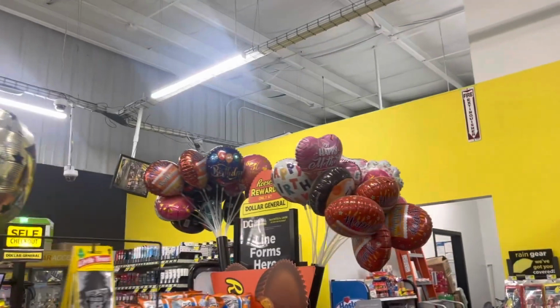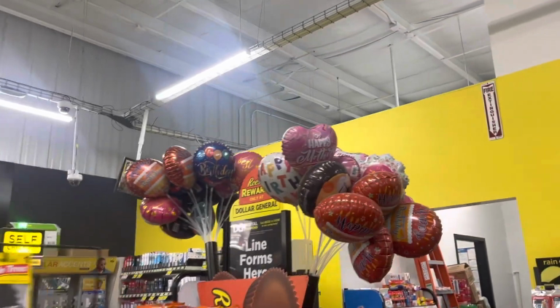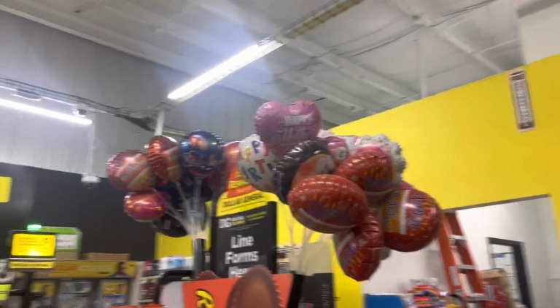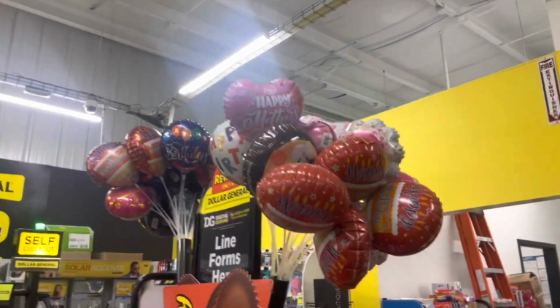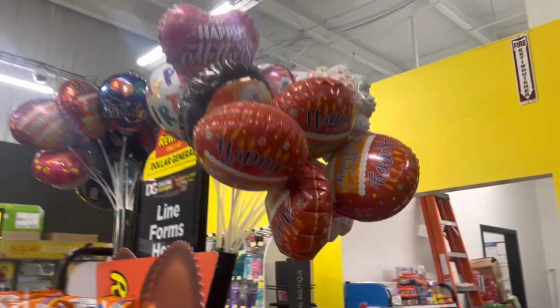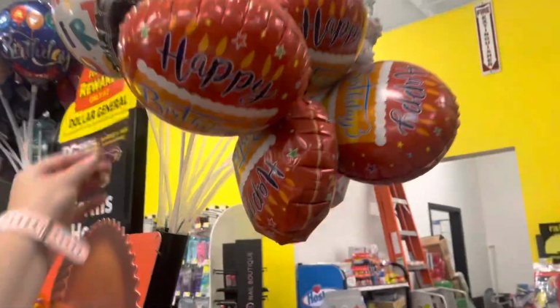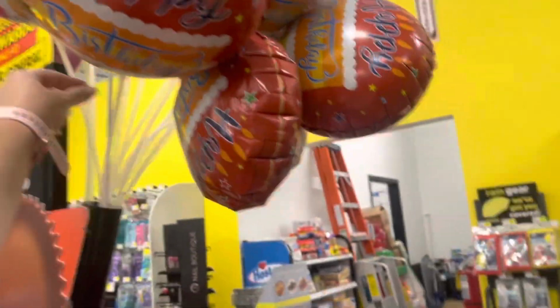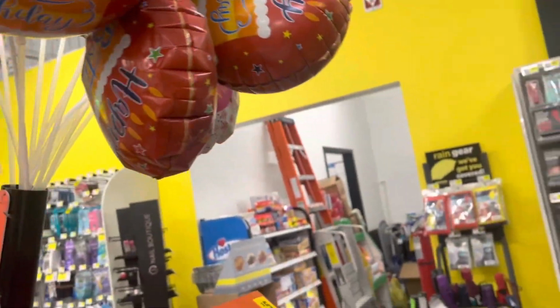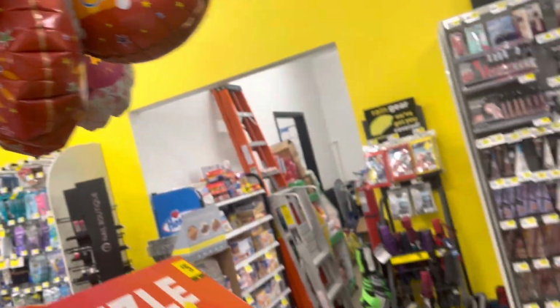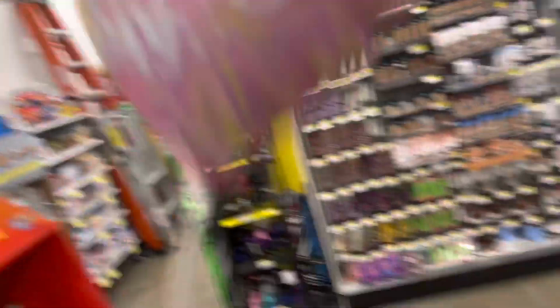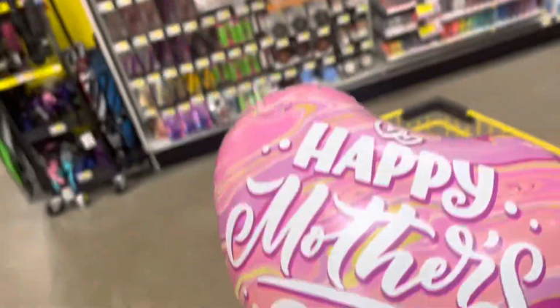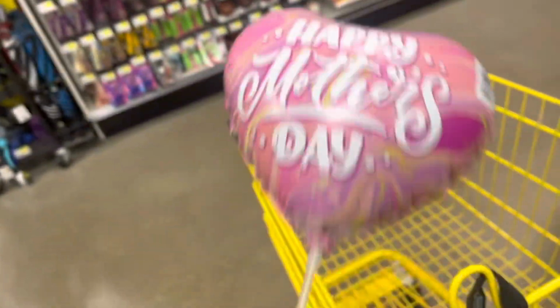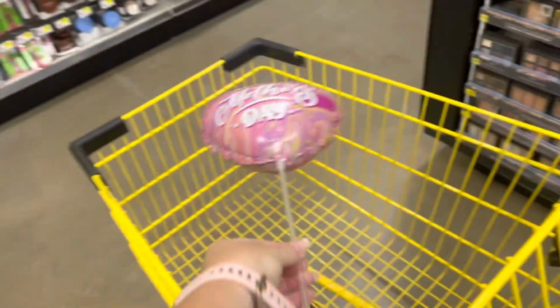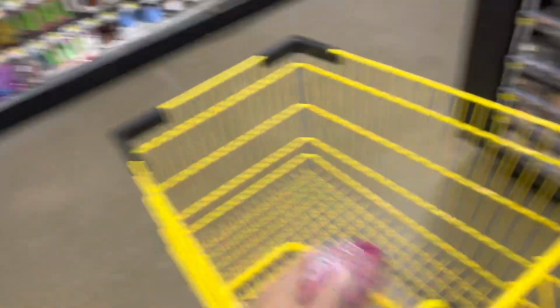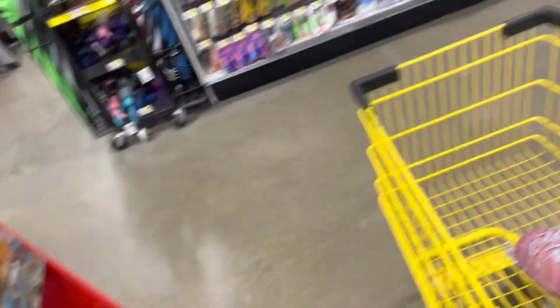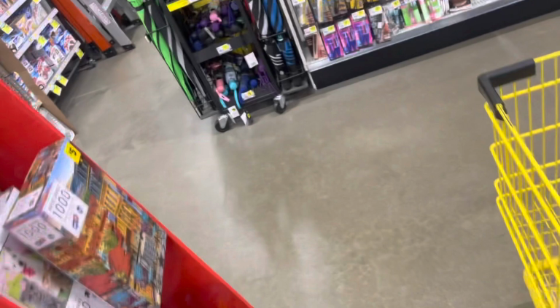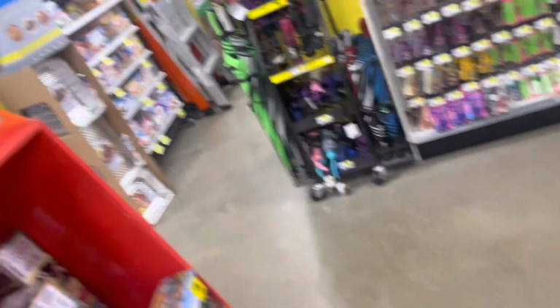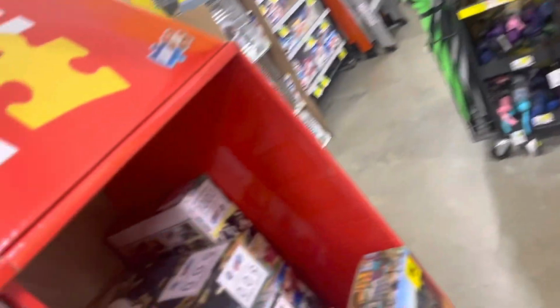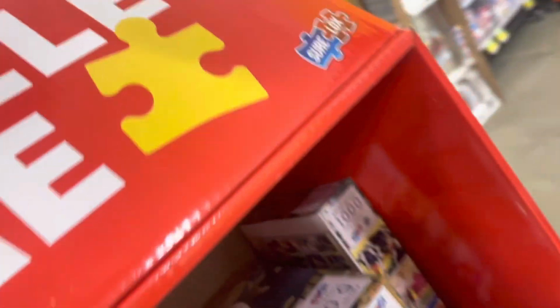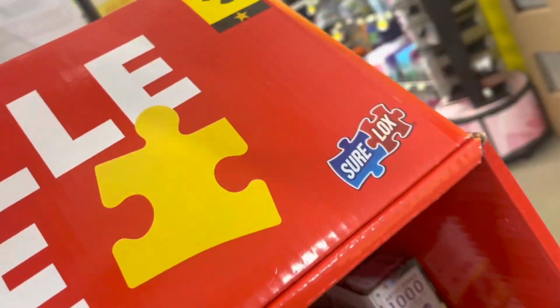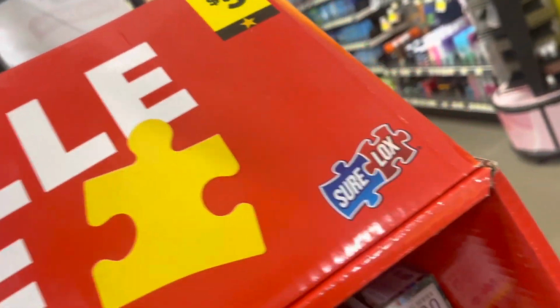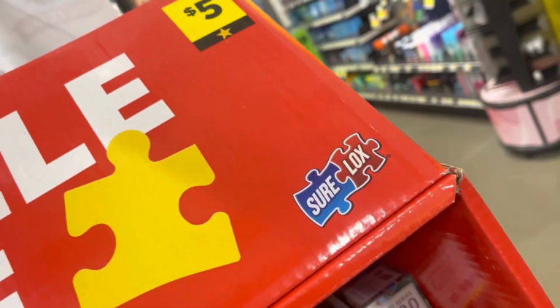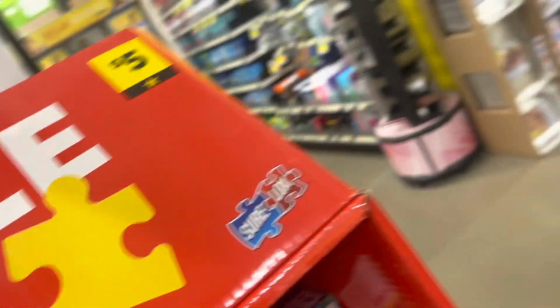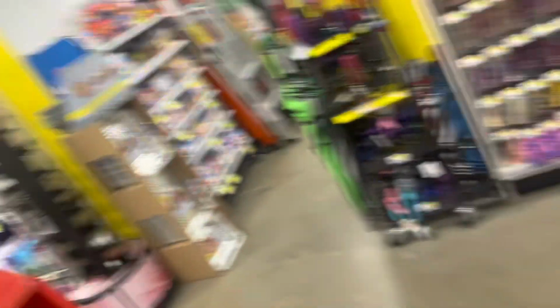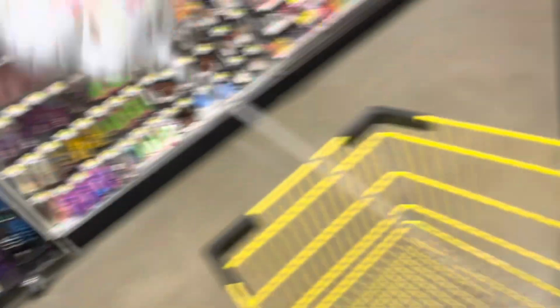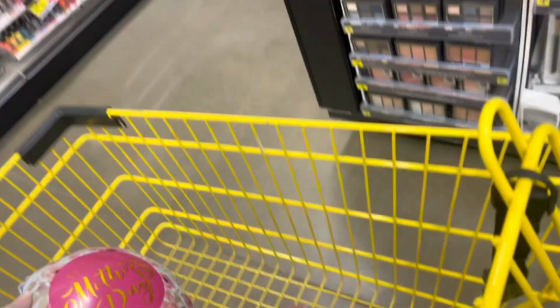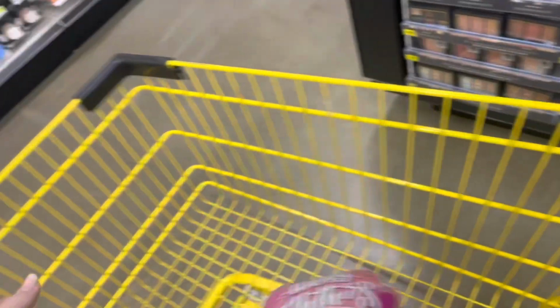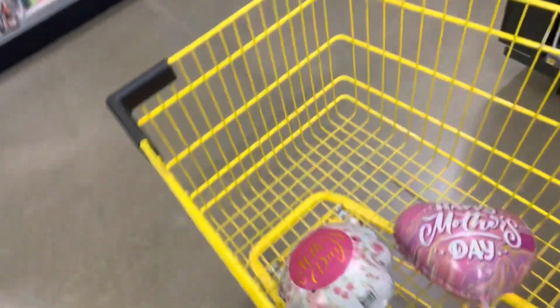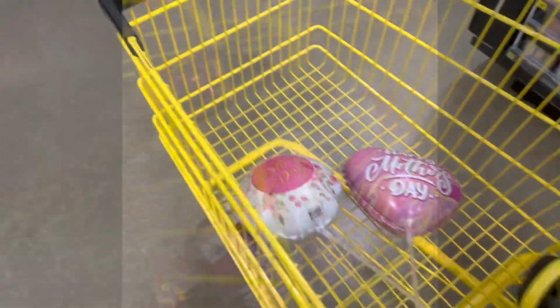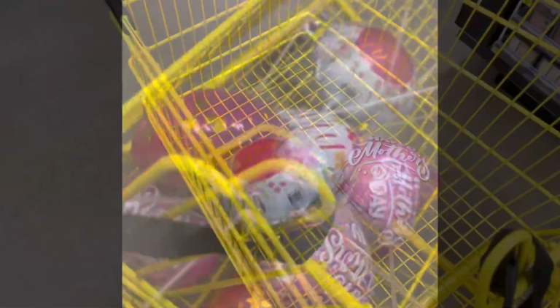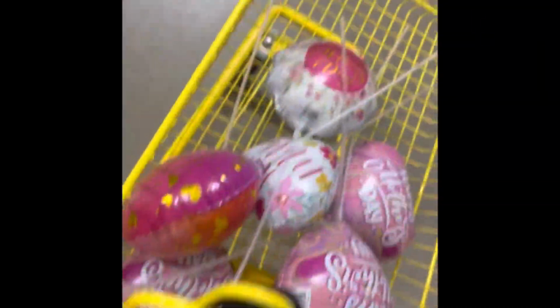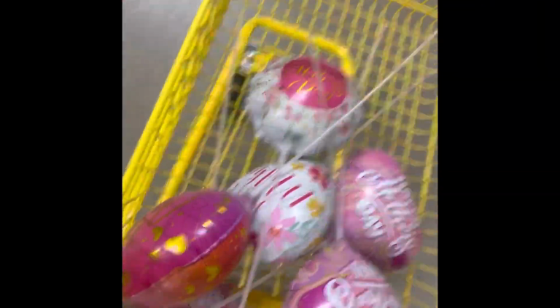So these balloons are going to be in the little tubes up by the register — this is where I found these. Now they're in different locations depending on what kind of store you're in, so you'll just have to see if you can find where they're at in your area.